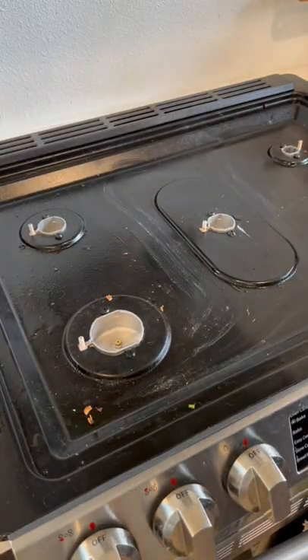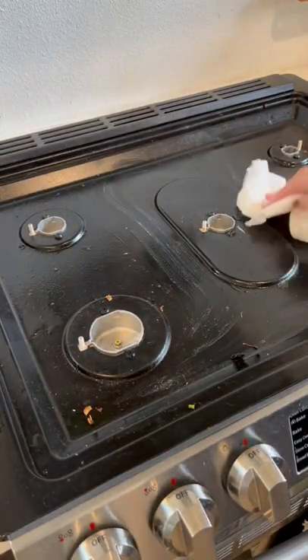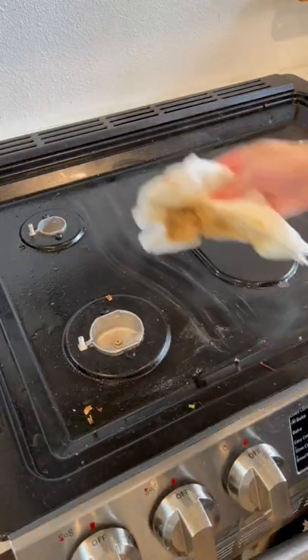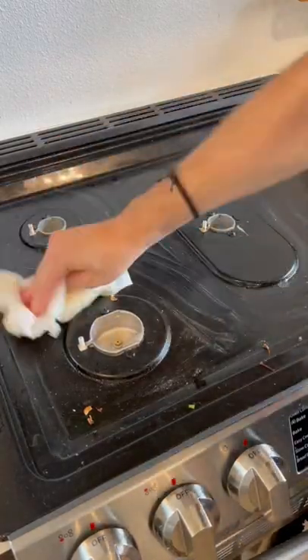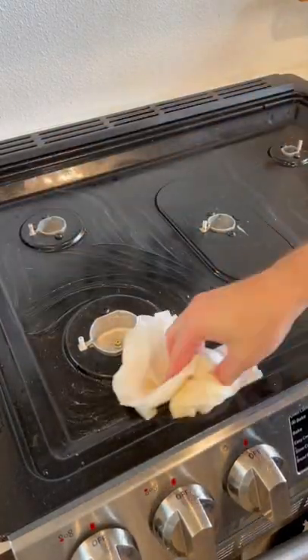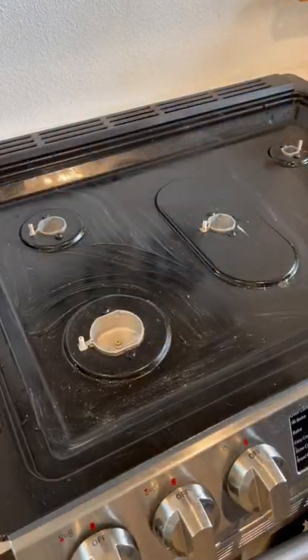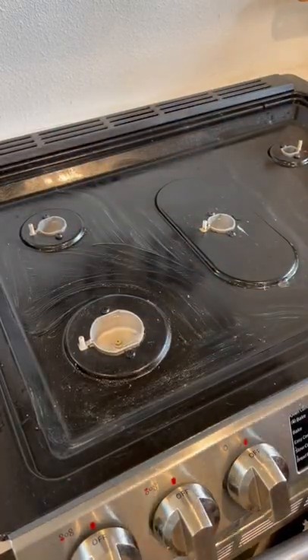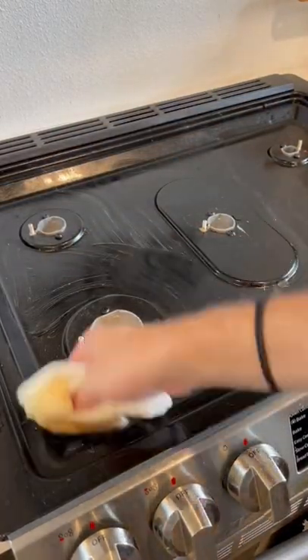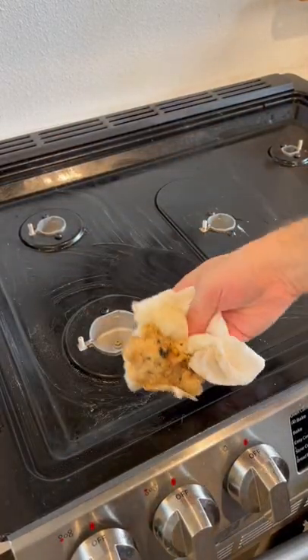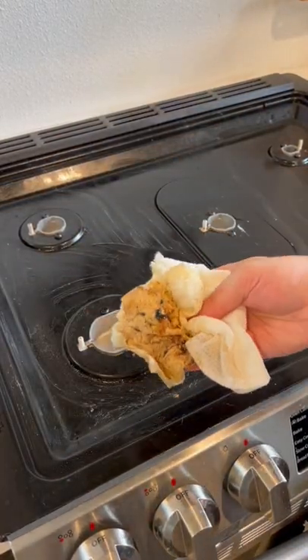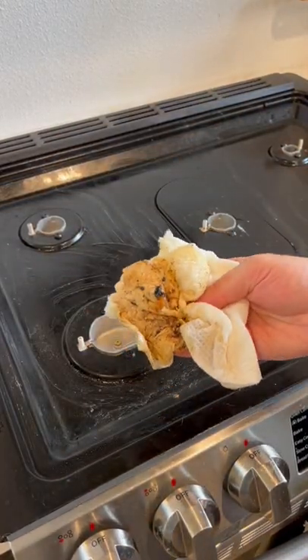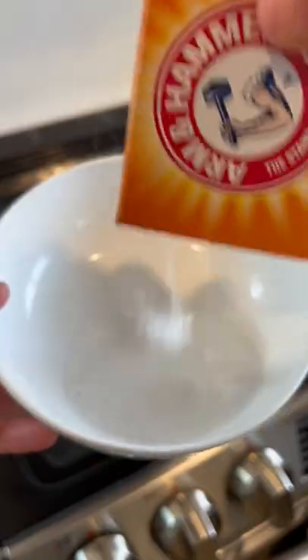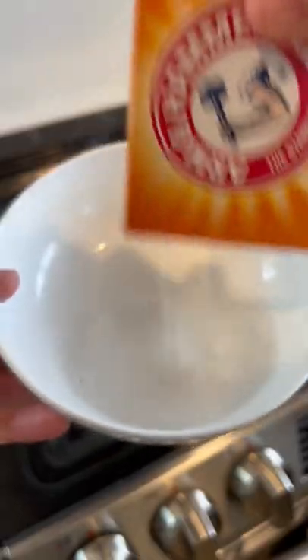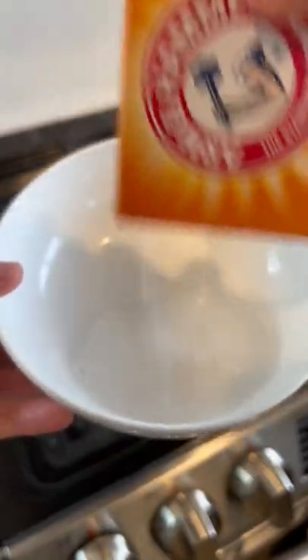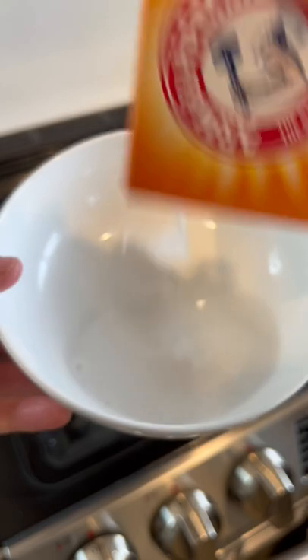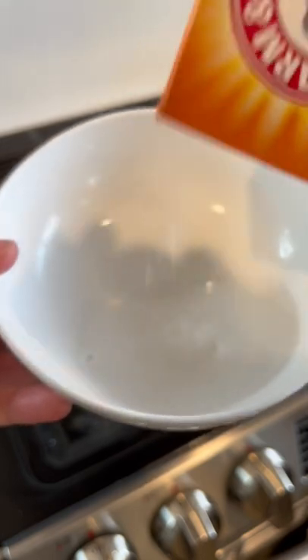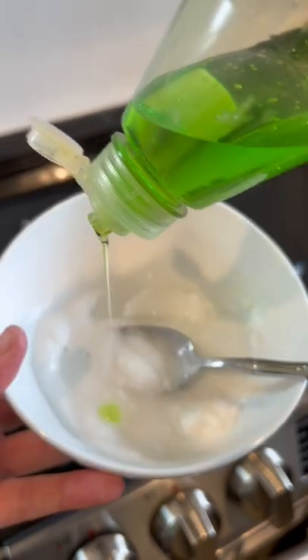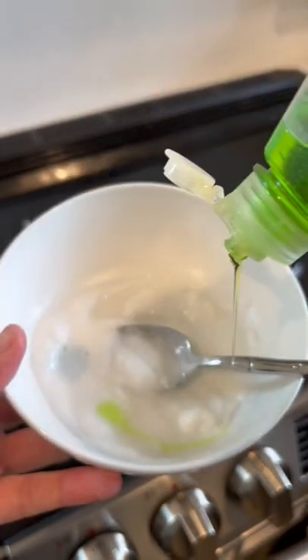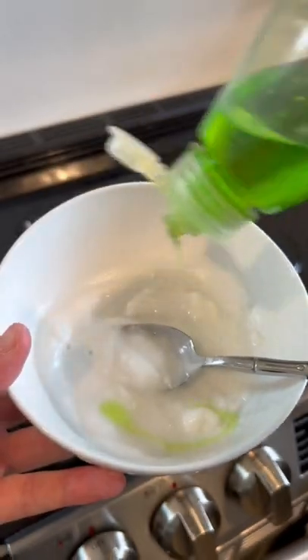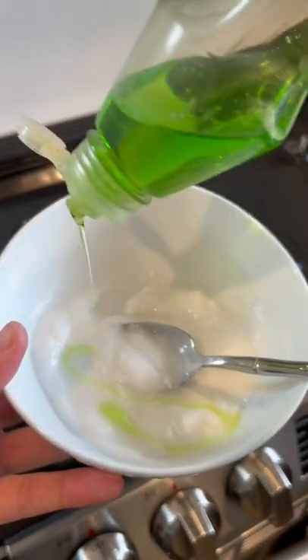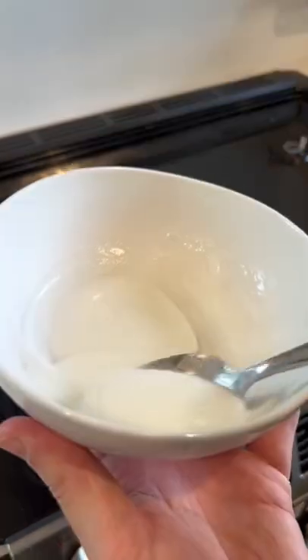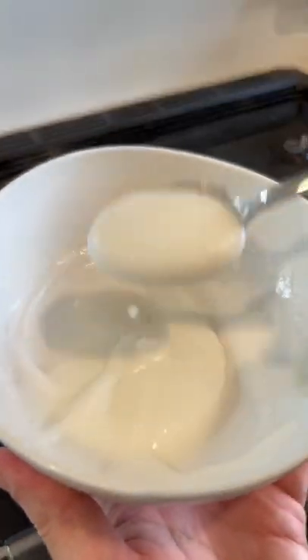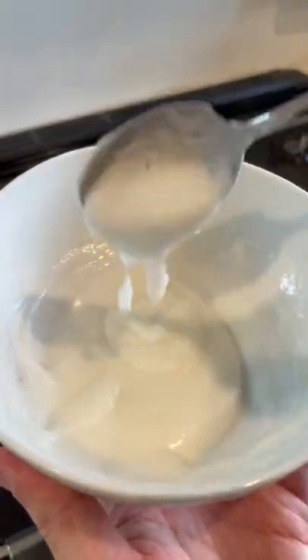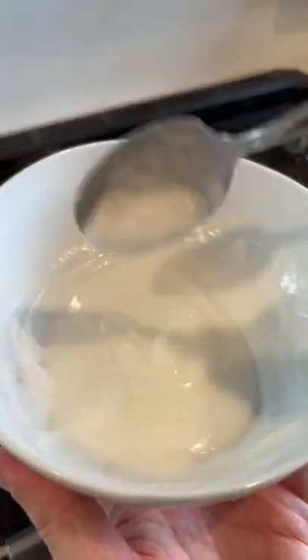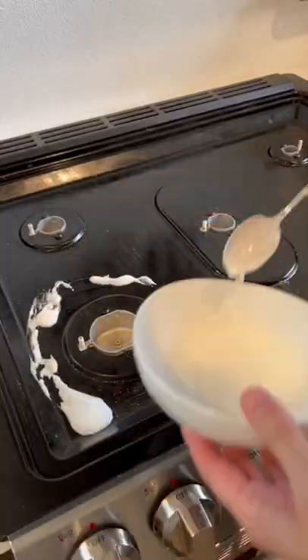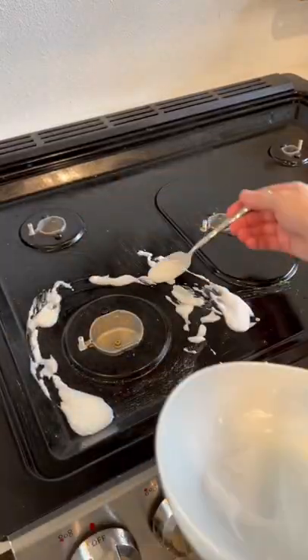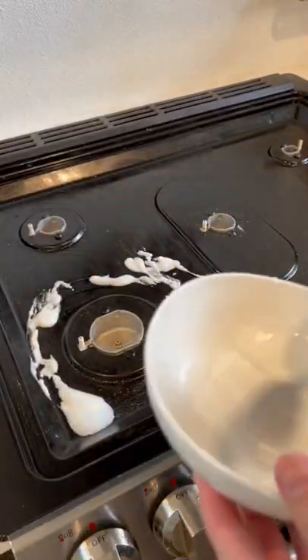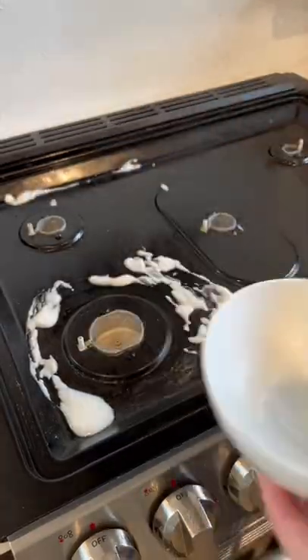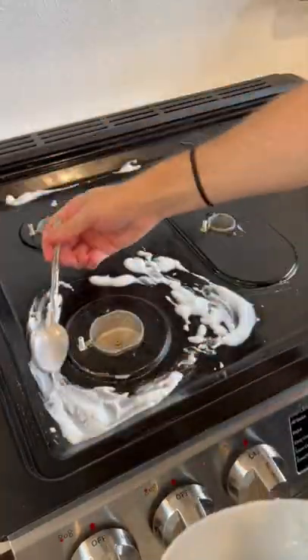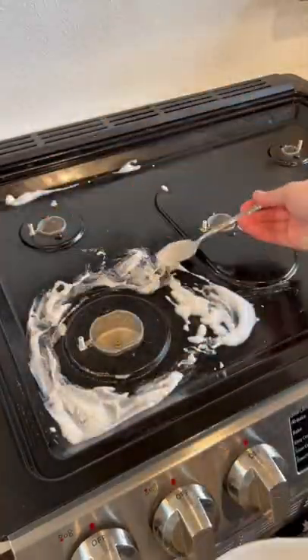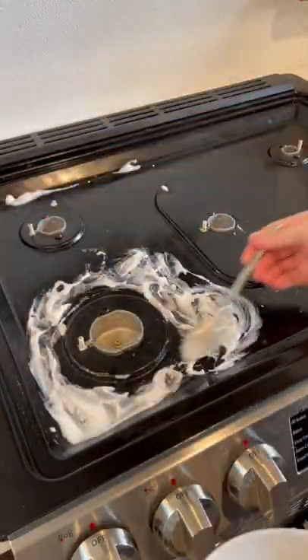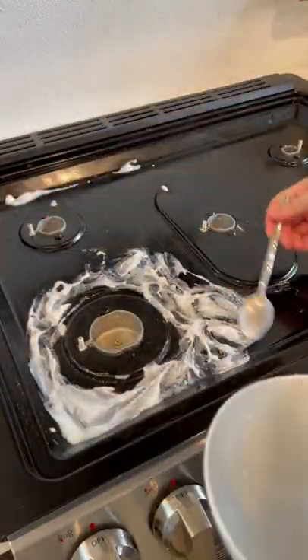Wipe off any loose bits. You can do this with a rag, but I usually use a paper towel just for this part. For really stuck-on areas, it's back to the vinegar and baking soda — mix it until it creates a paste, add a little bit of dish soap, and spread in the mixture, letting it sit for 10 to 15 minutes.